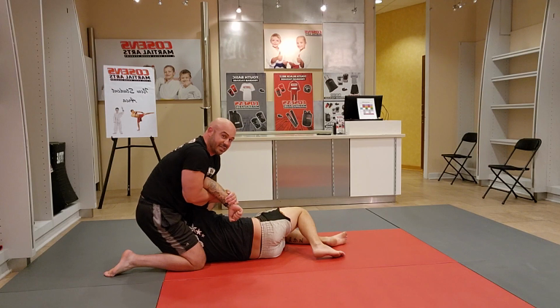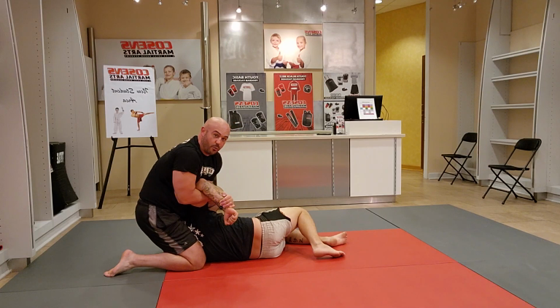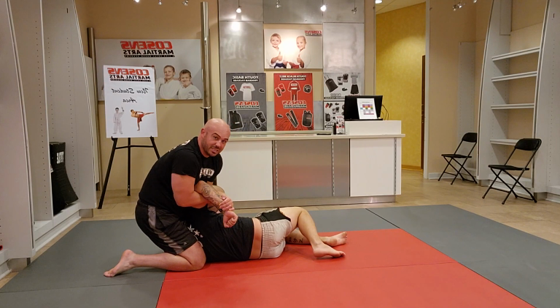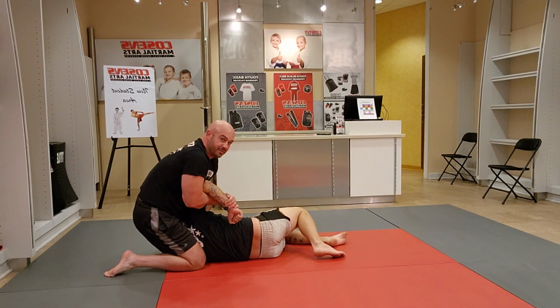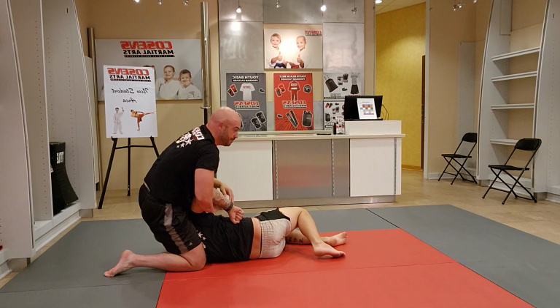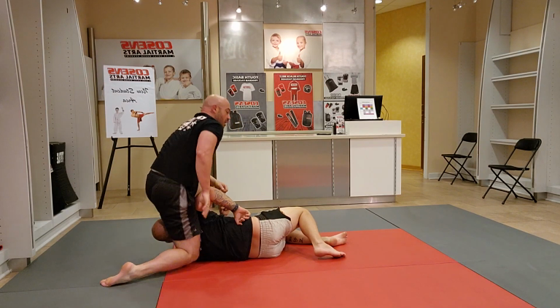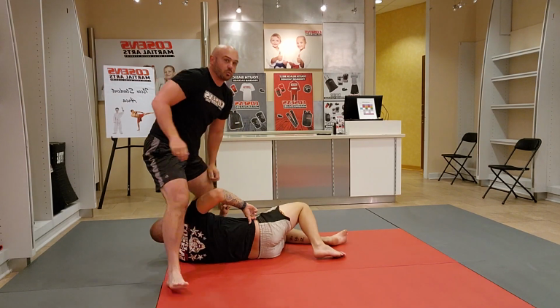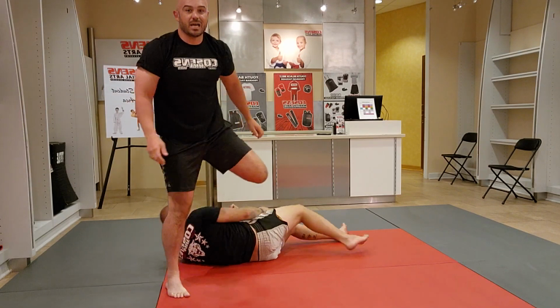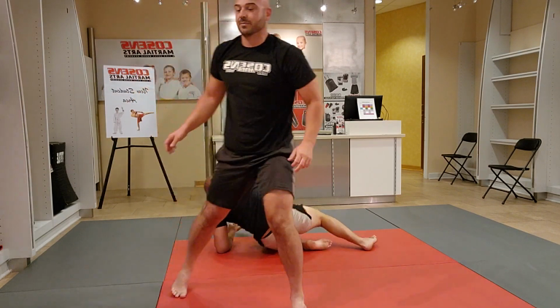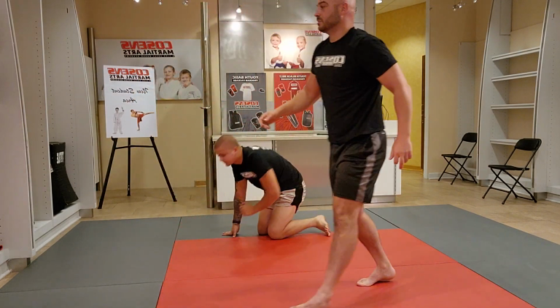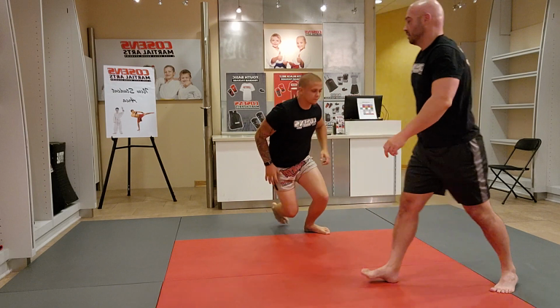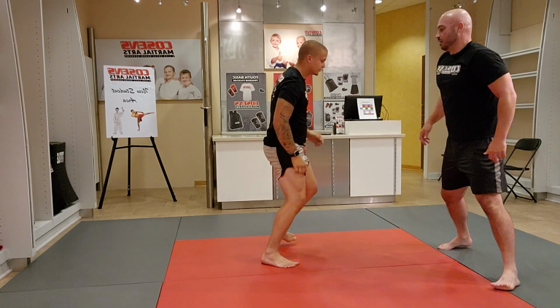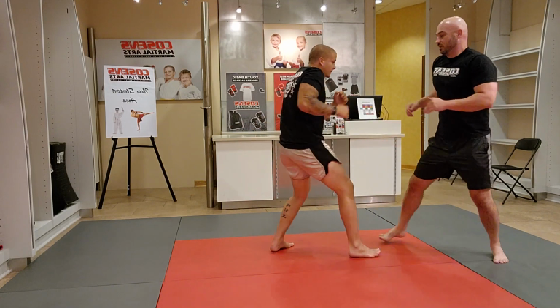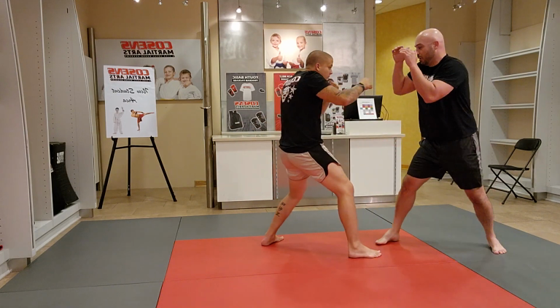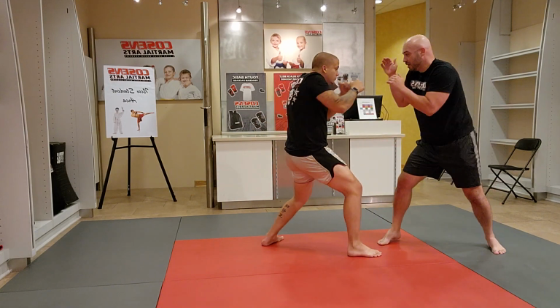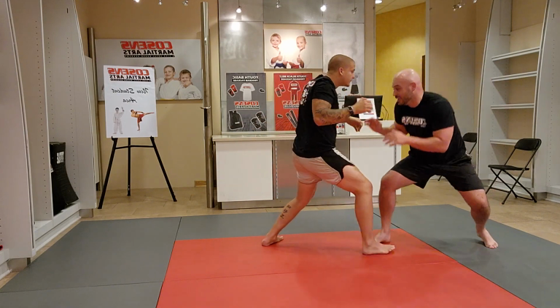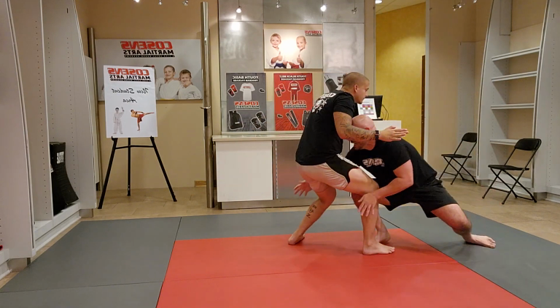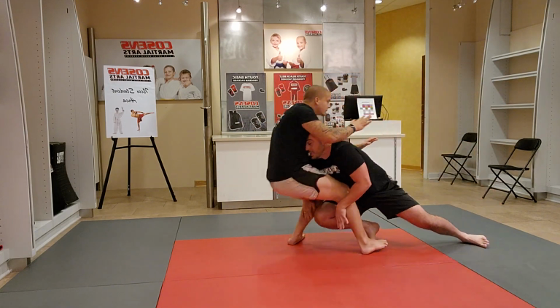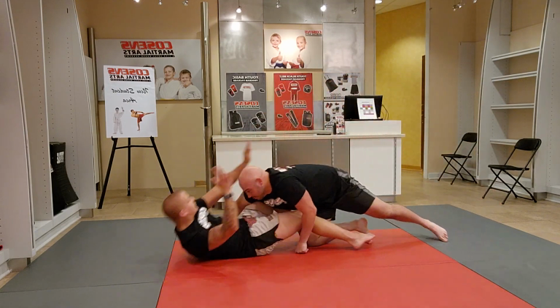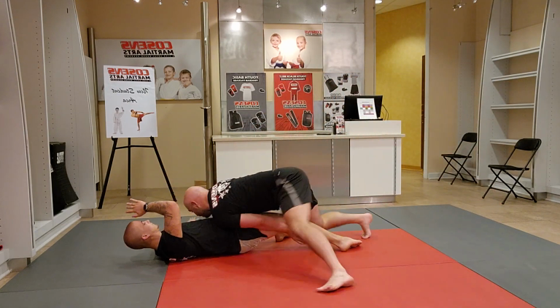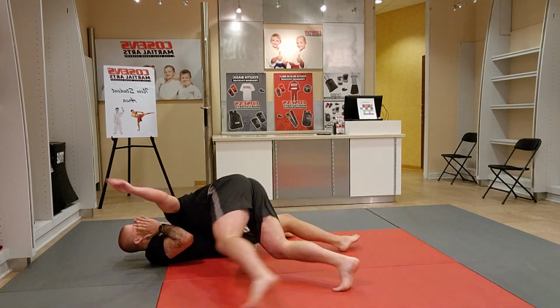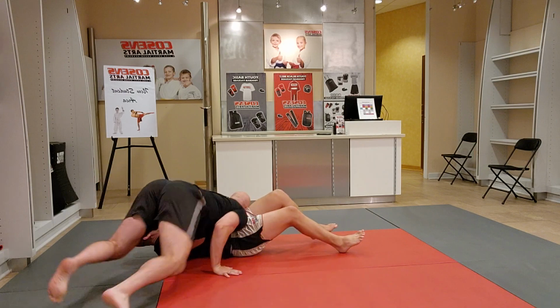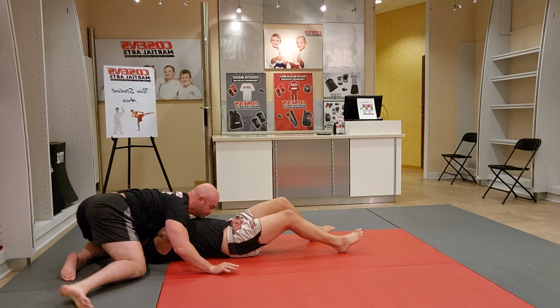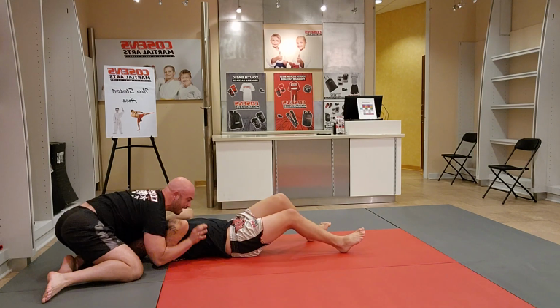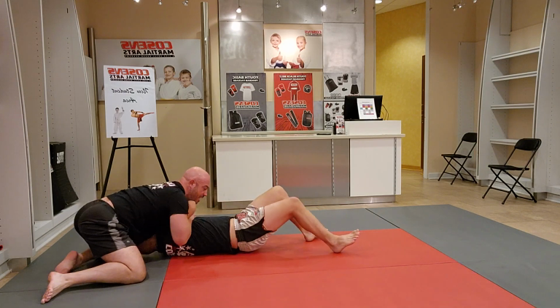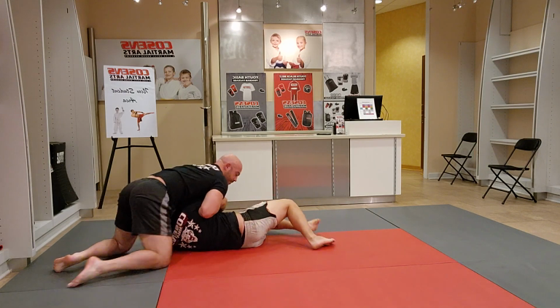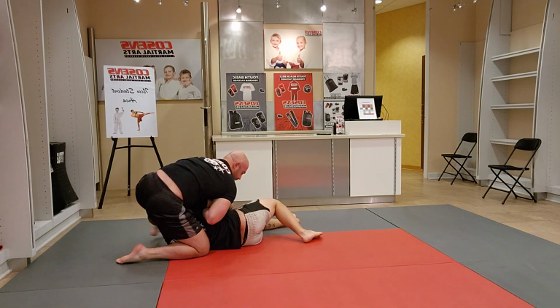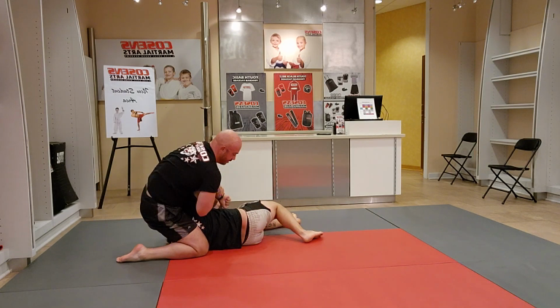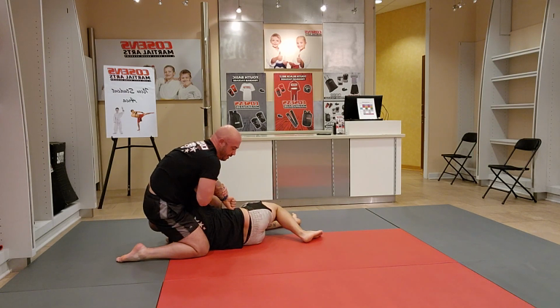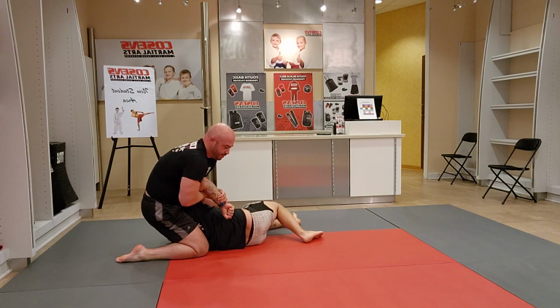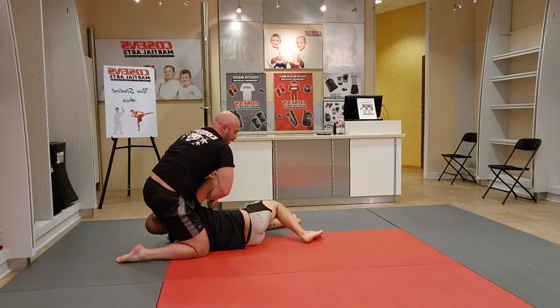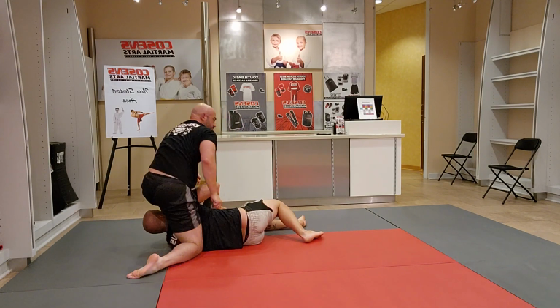Just one more time quick — parry, parry, level change, double leg, spin to north-south. You can't do it before.